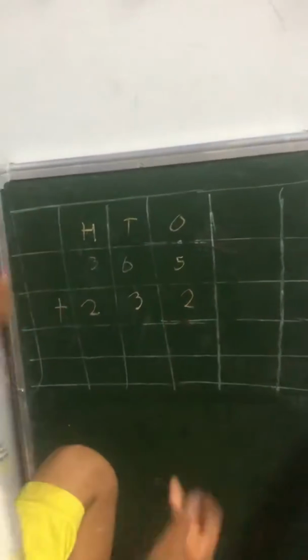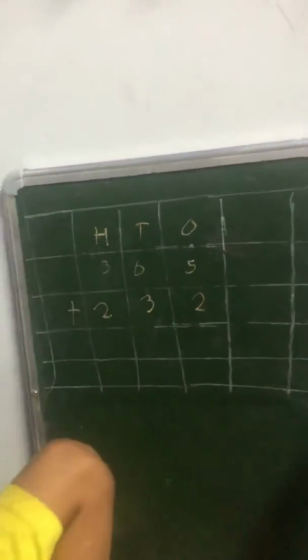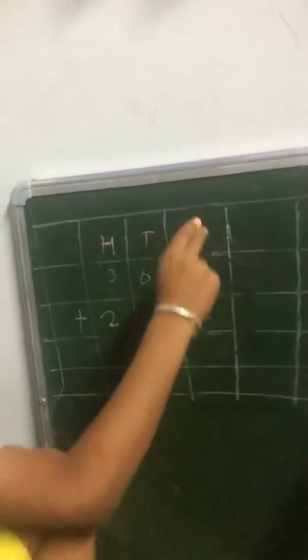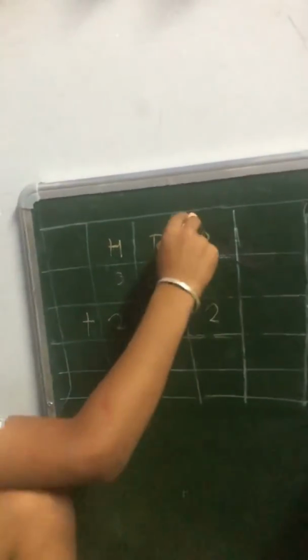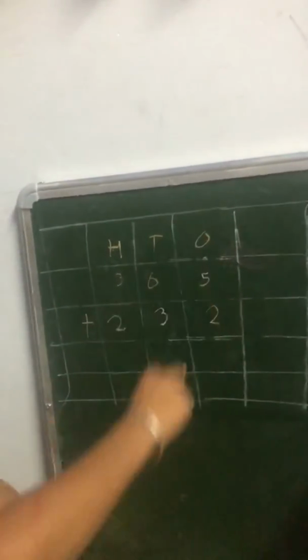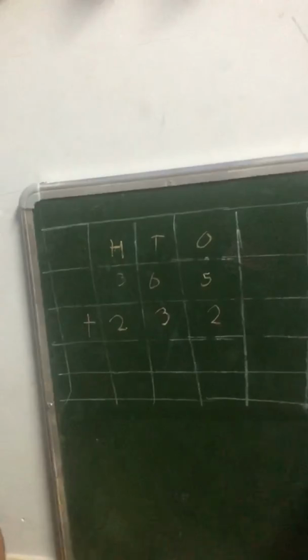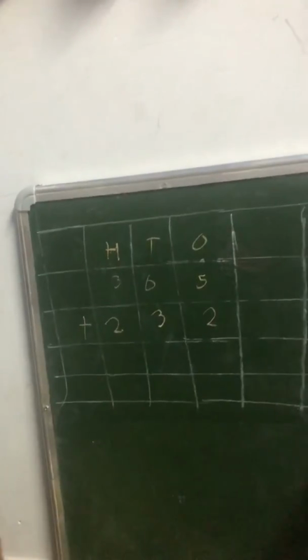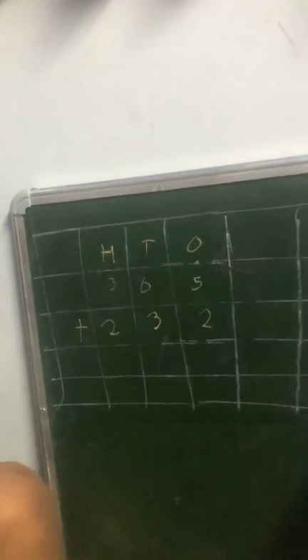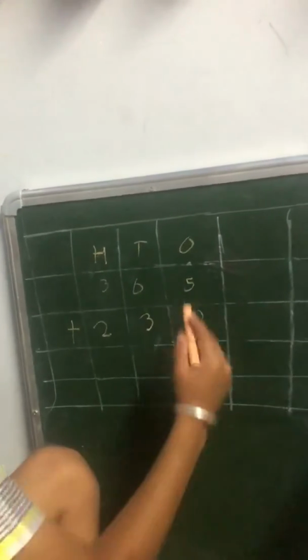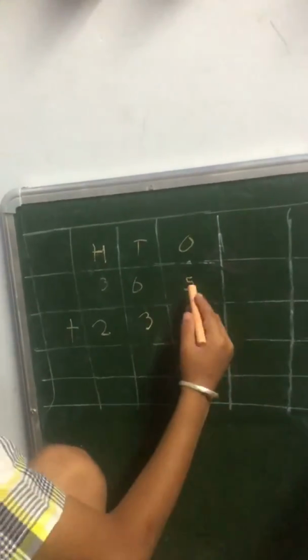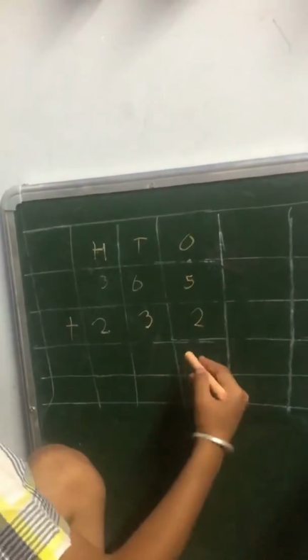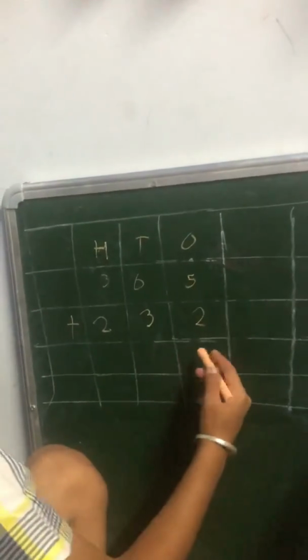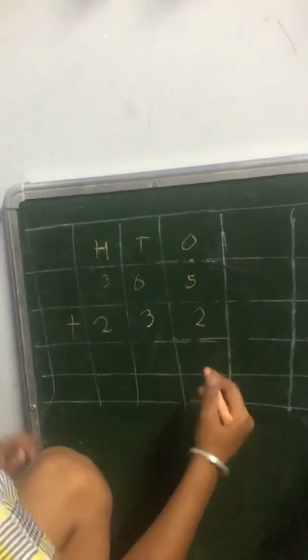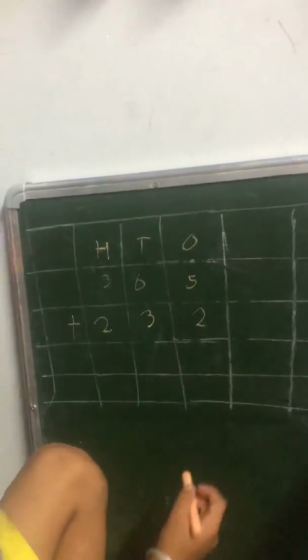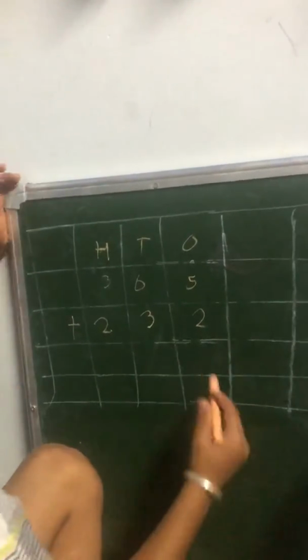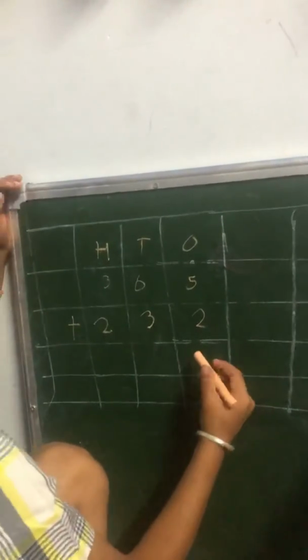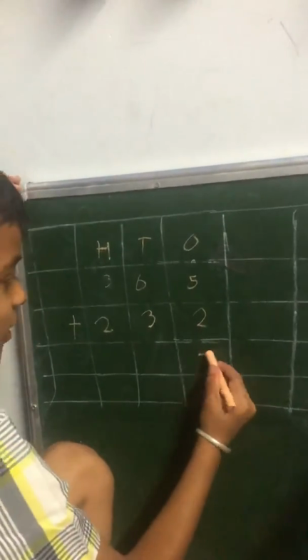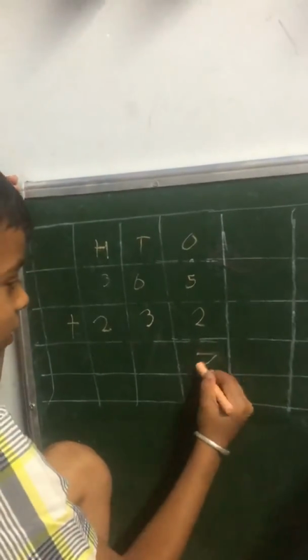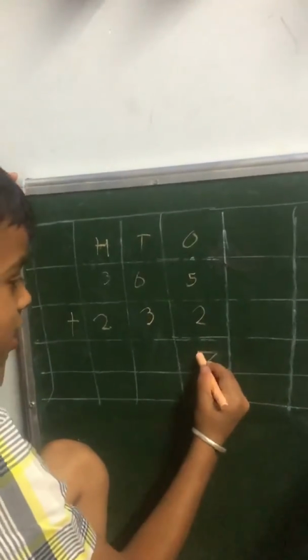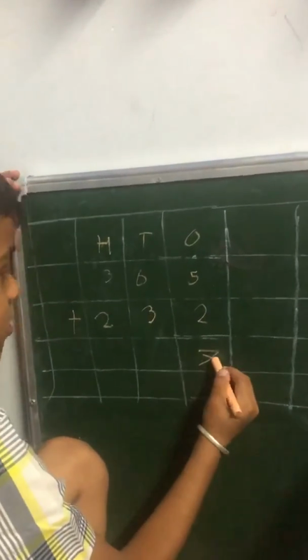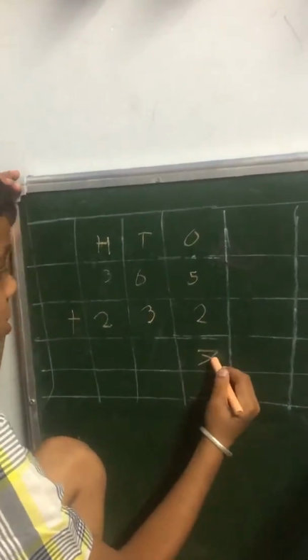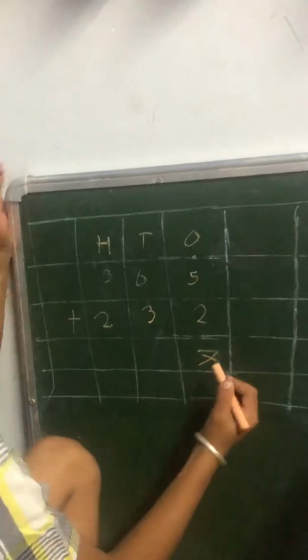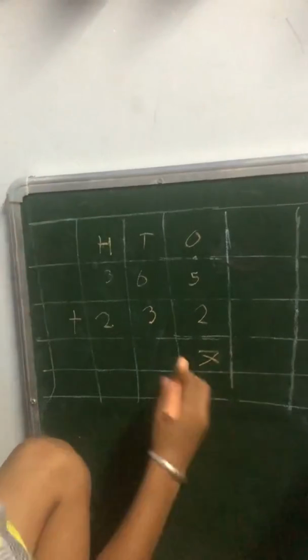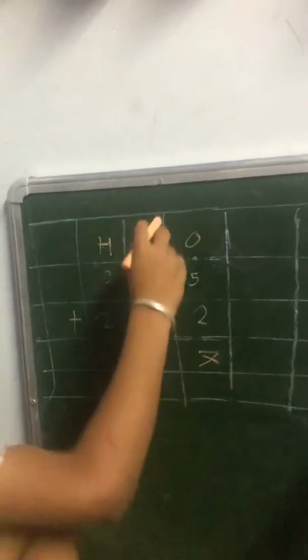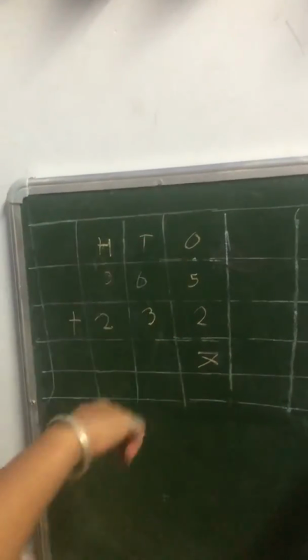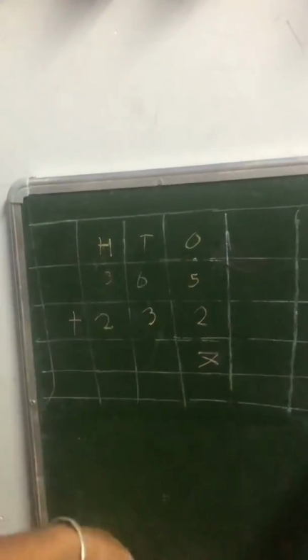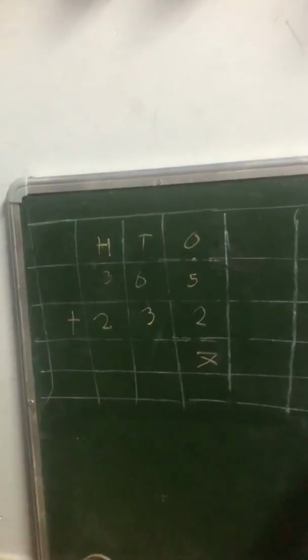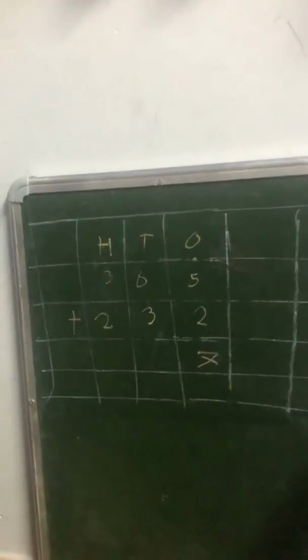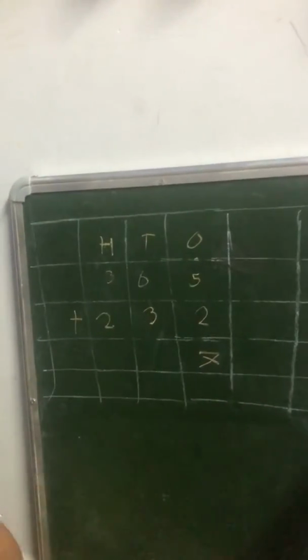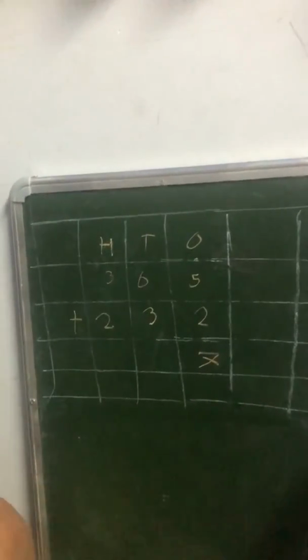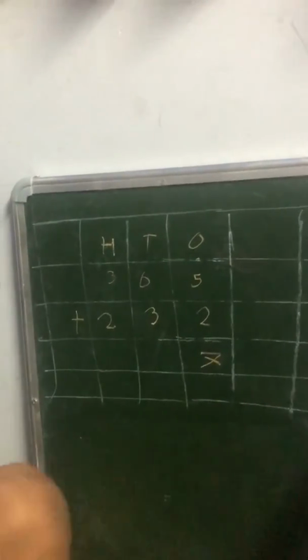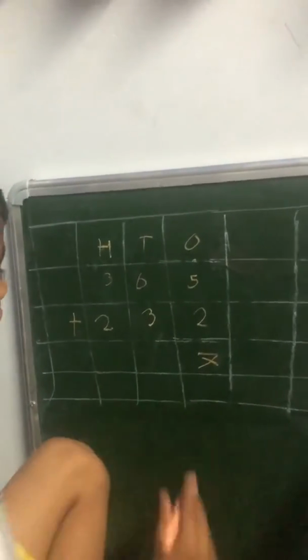First we'll add the ones: five plus two is seven. Now the tens: six plus three is nine.